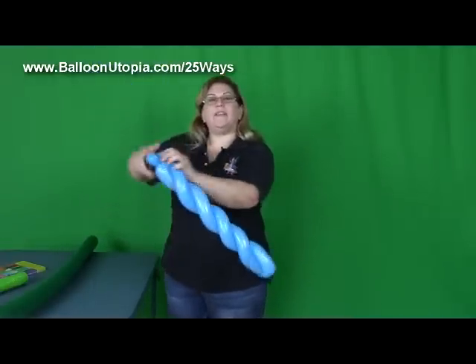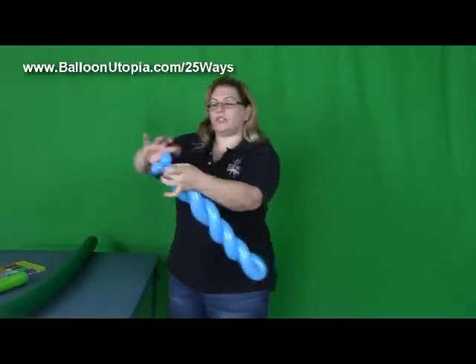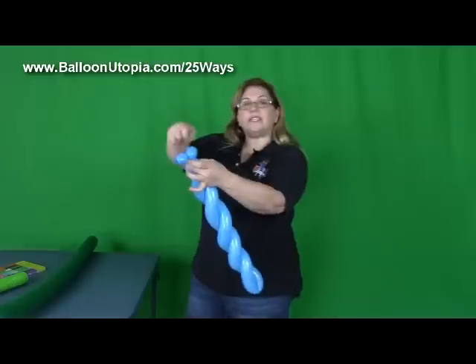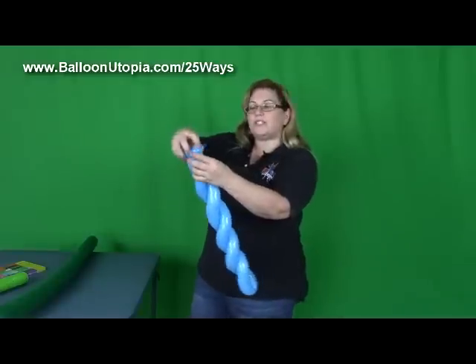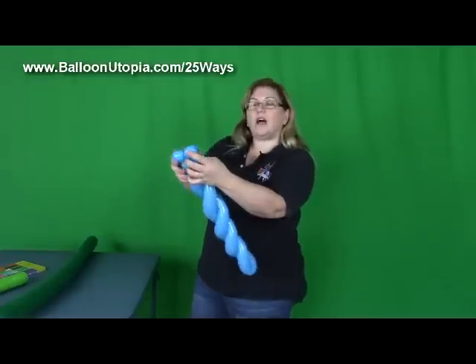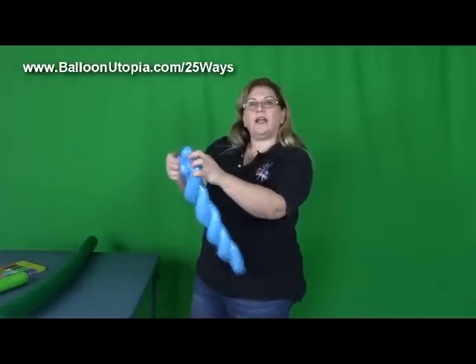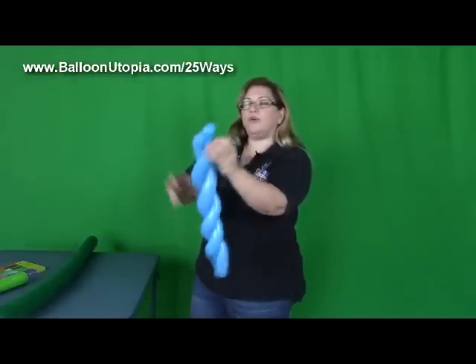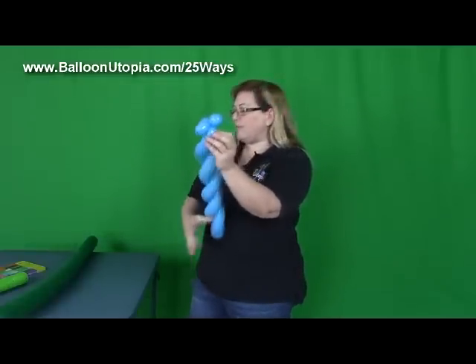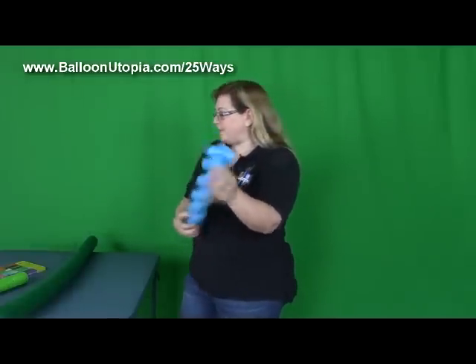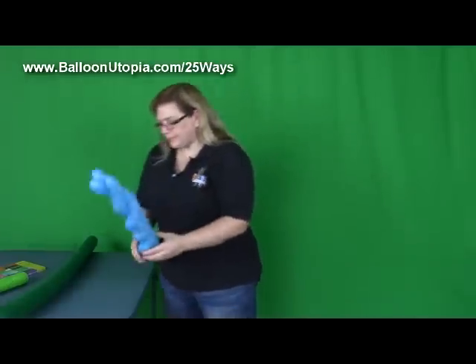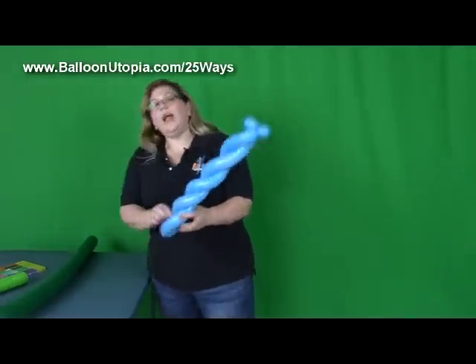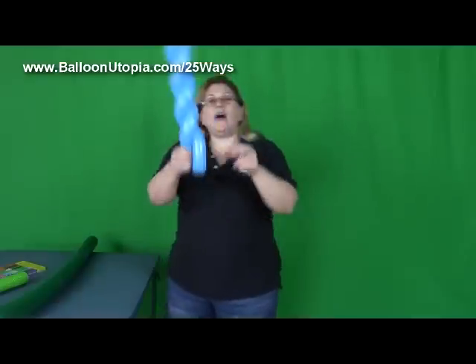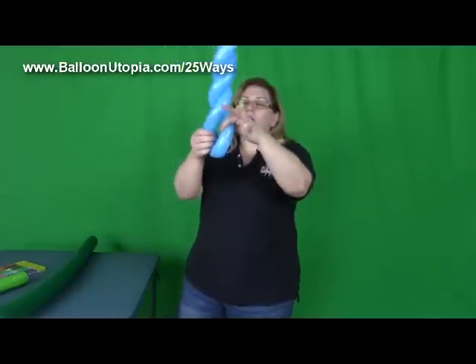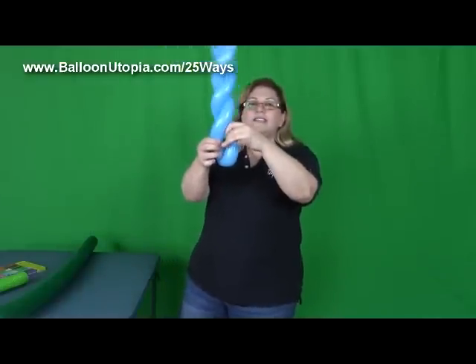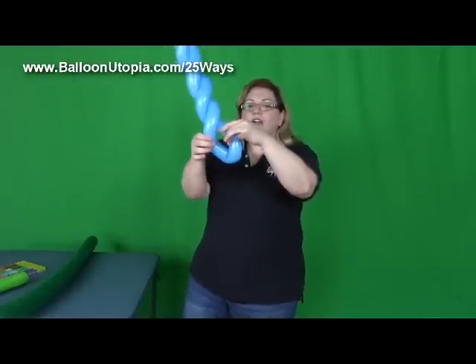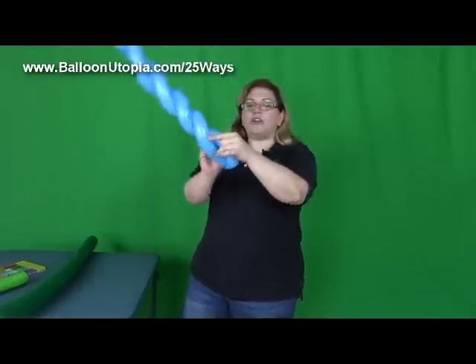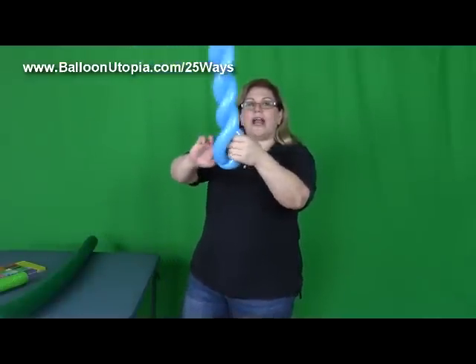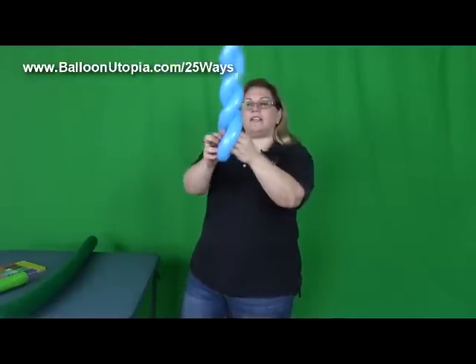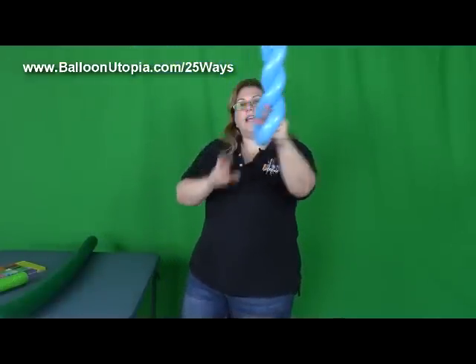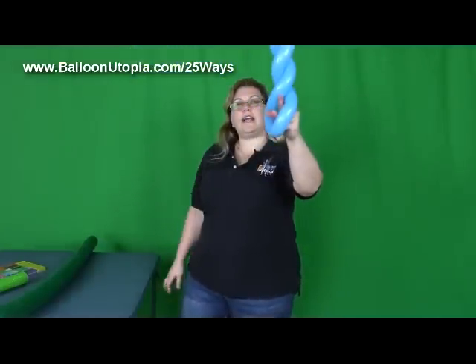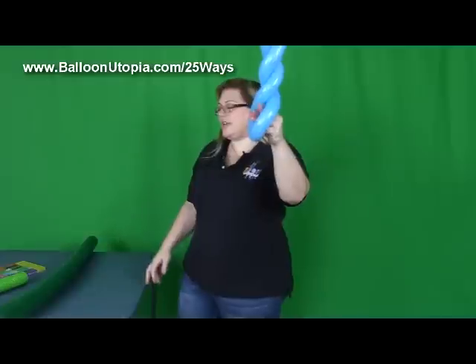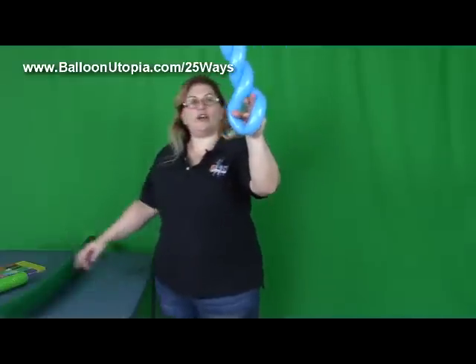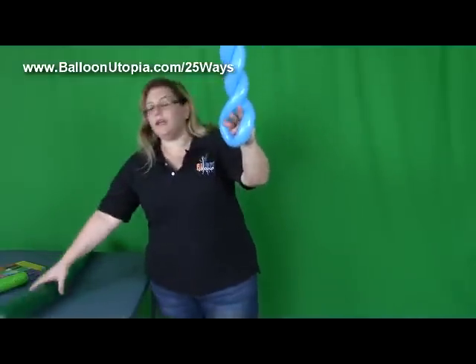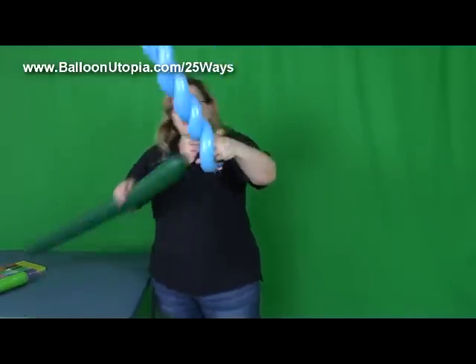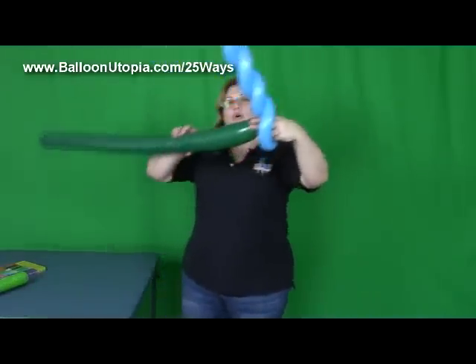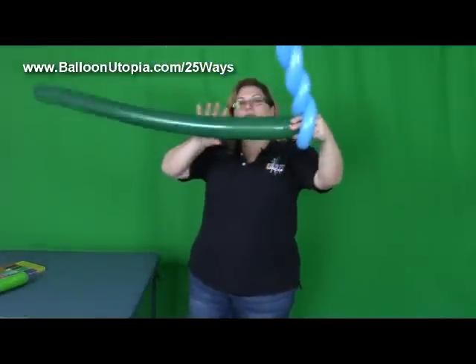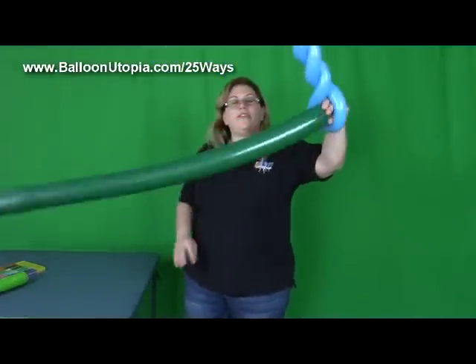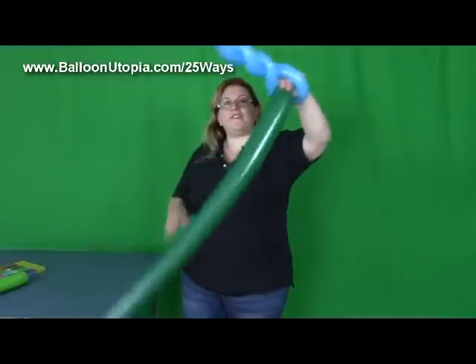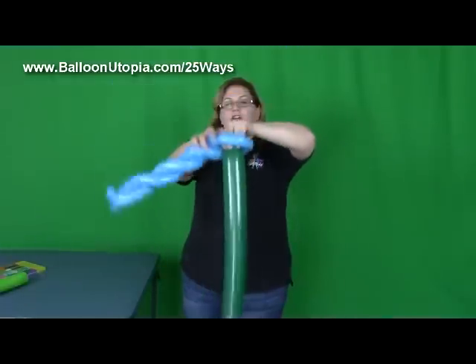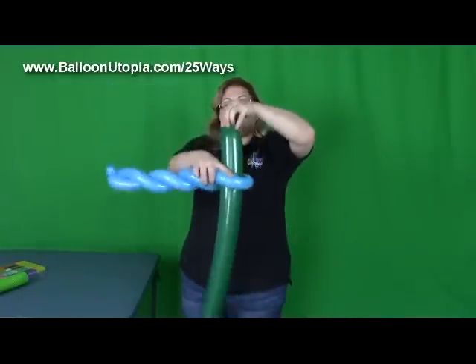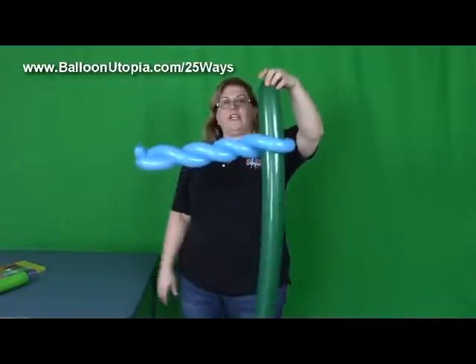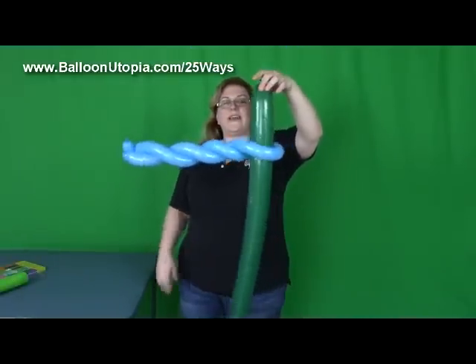And then, of course, squeeze it and twist it to lock it, and put one in through the other. On this side here, you're going to put your hand into that crevice right there, into that opening, and pull the 350 right through it, just like that.